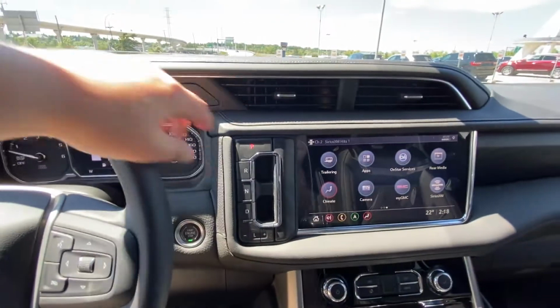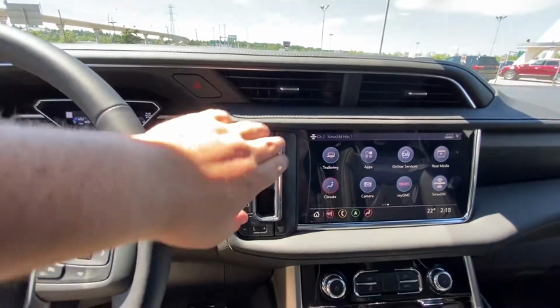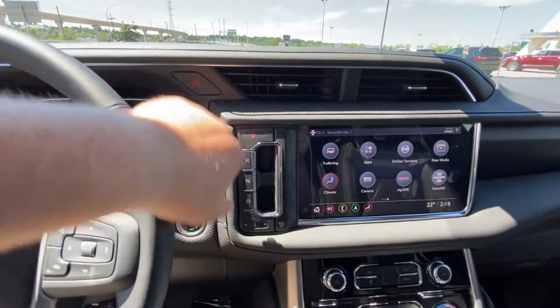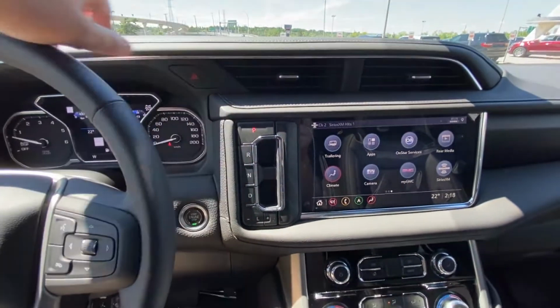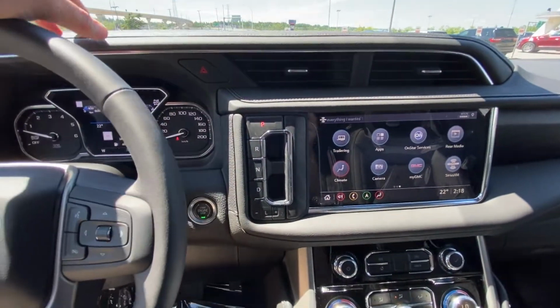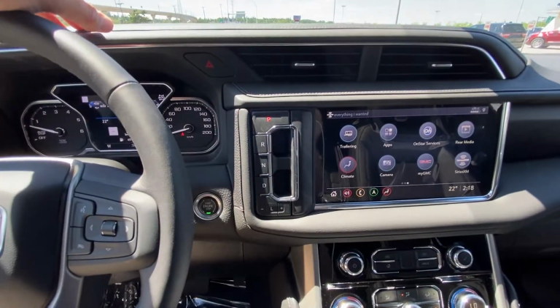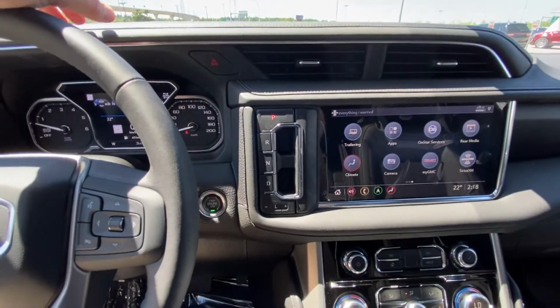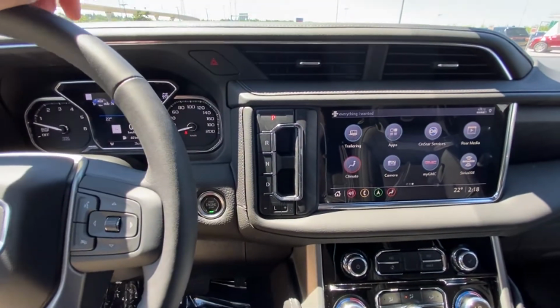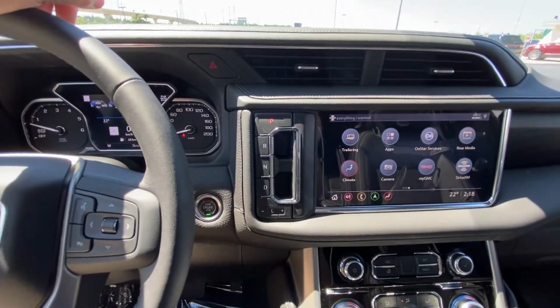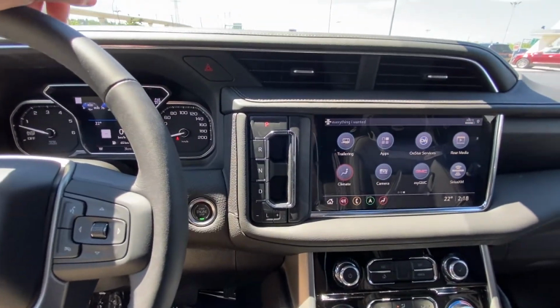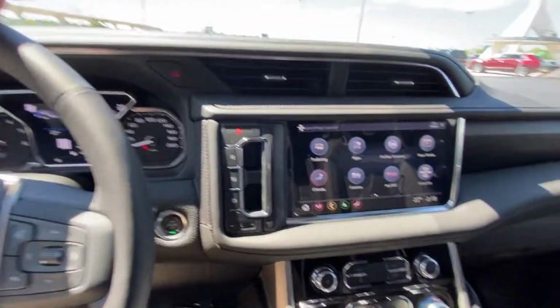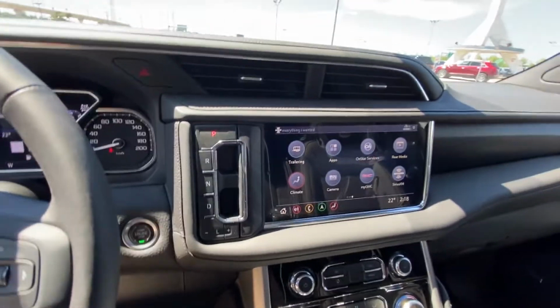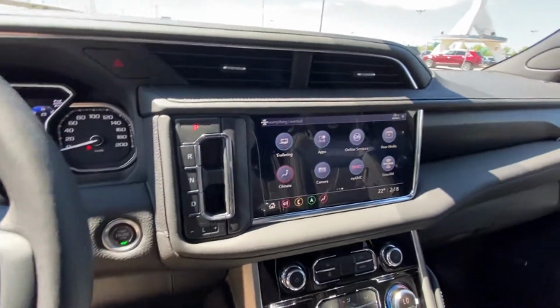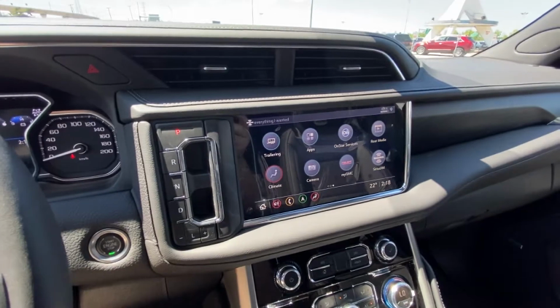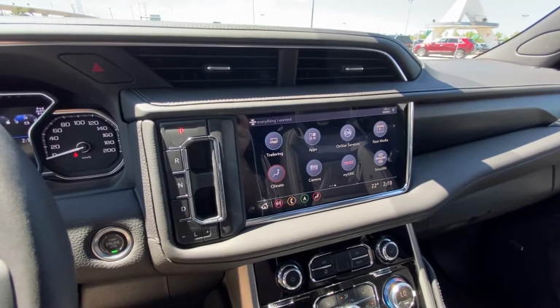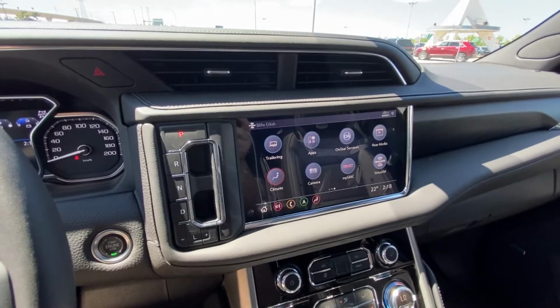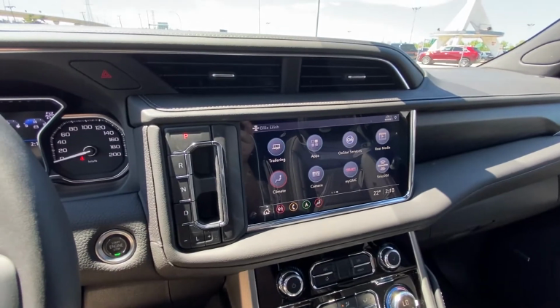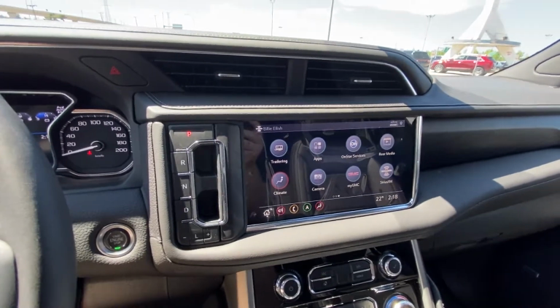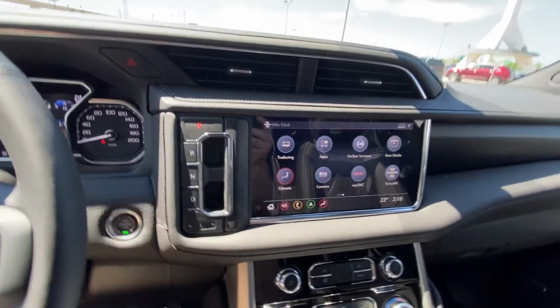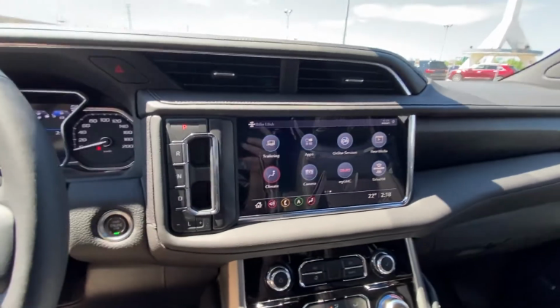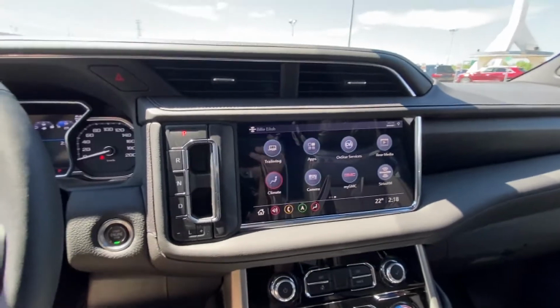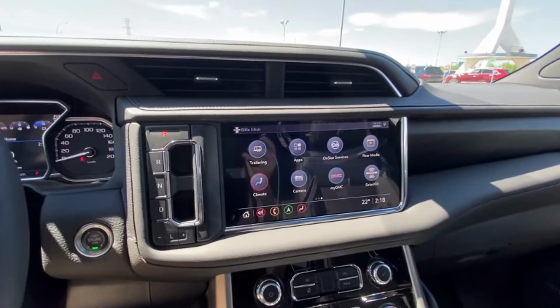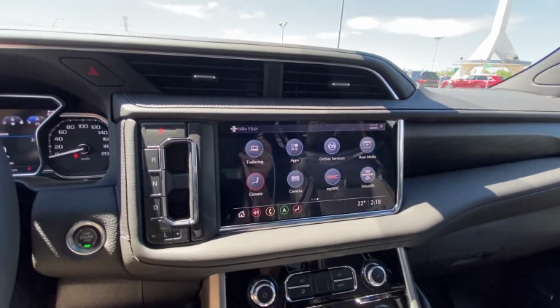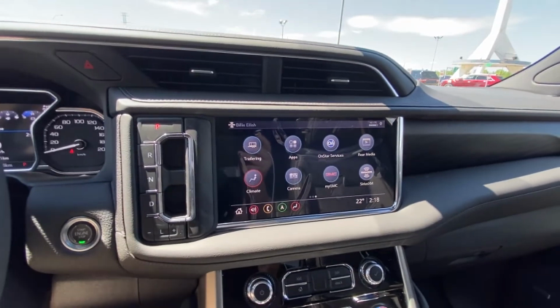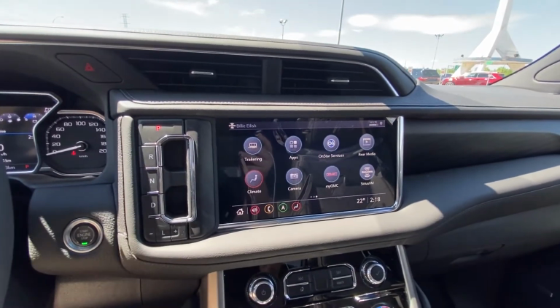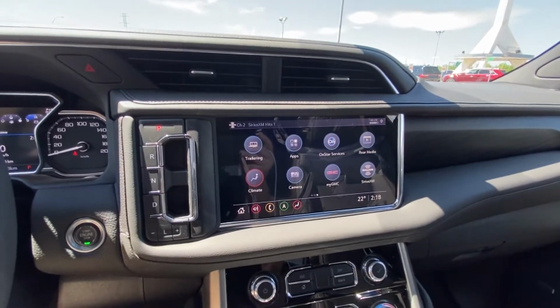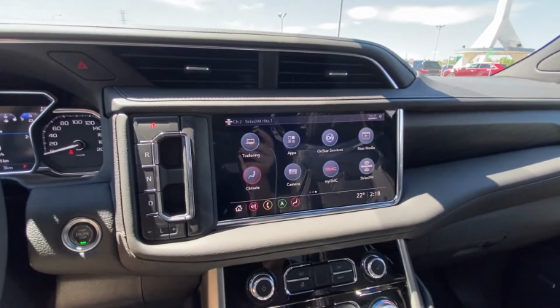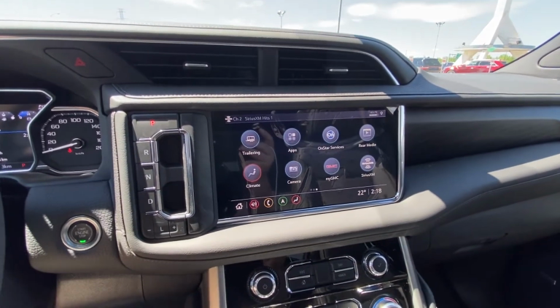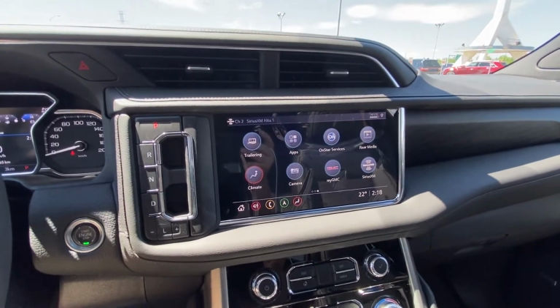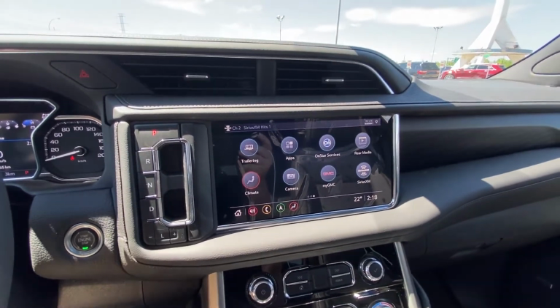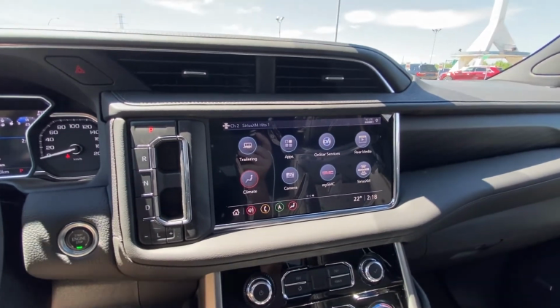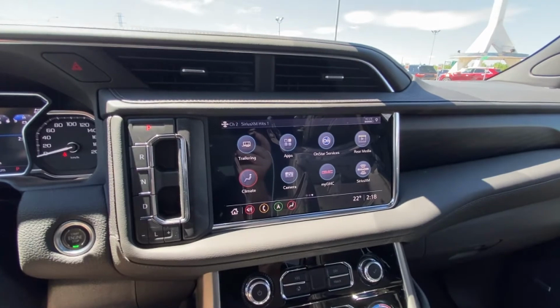A leather wrapped heated steering wheel with cruise control and forward collision warning. The column shifter is now moved to the button system as well. A 10.2 inch touchscreen up front with navigation, Apple CarPlay, and Android Auto.